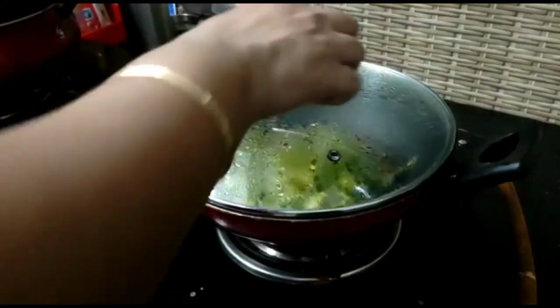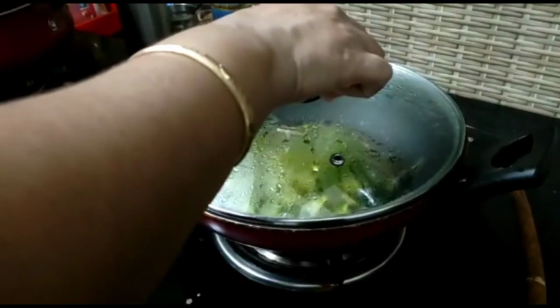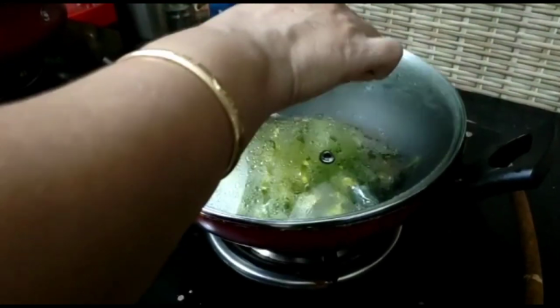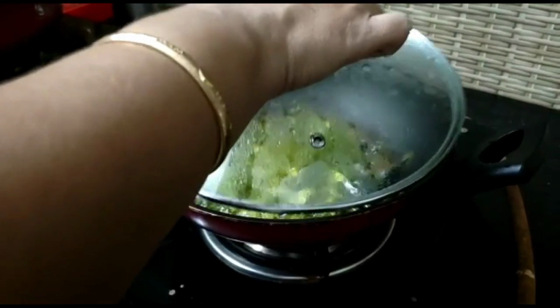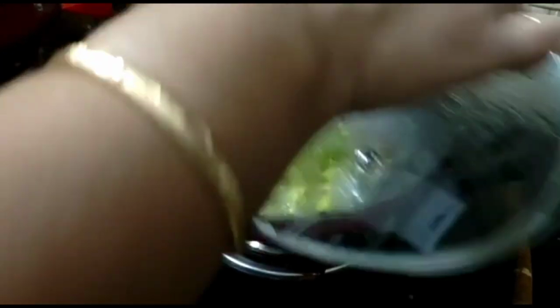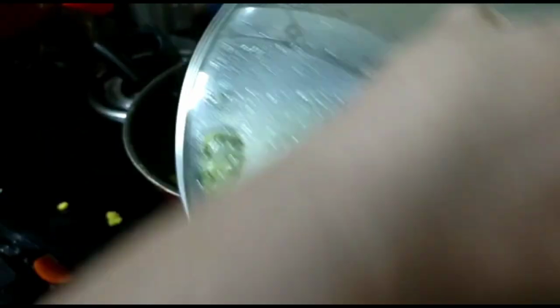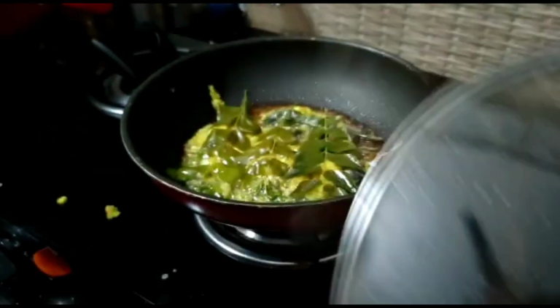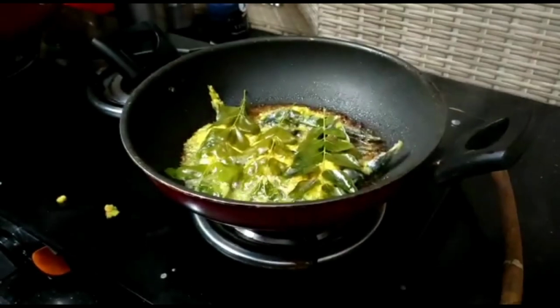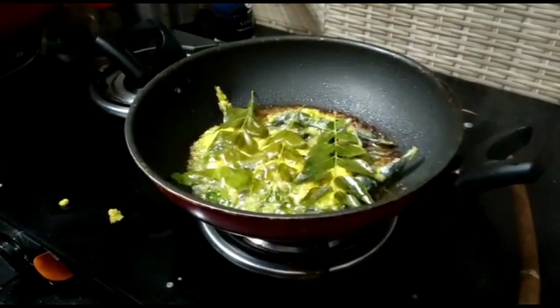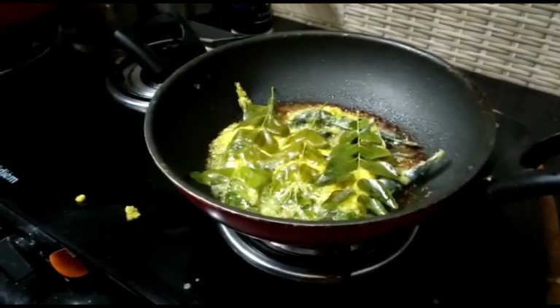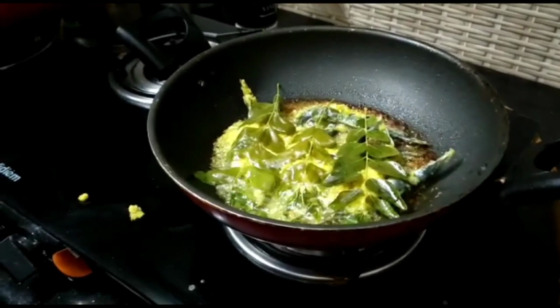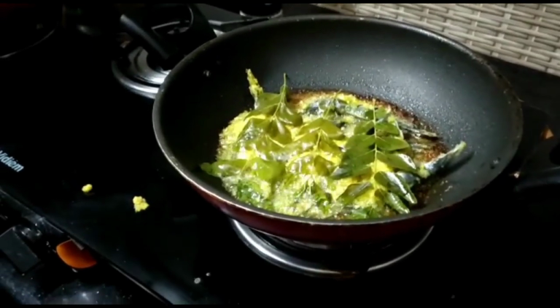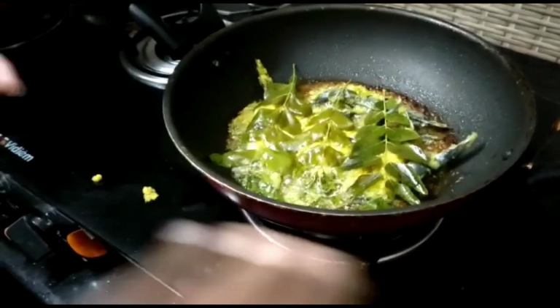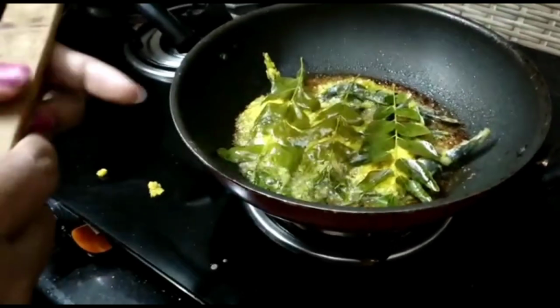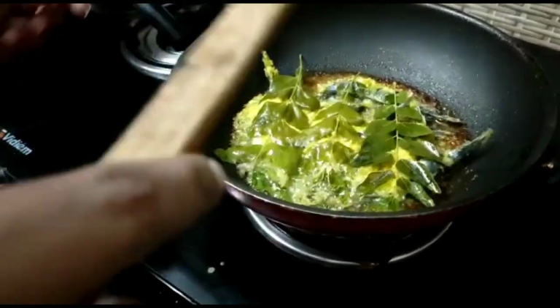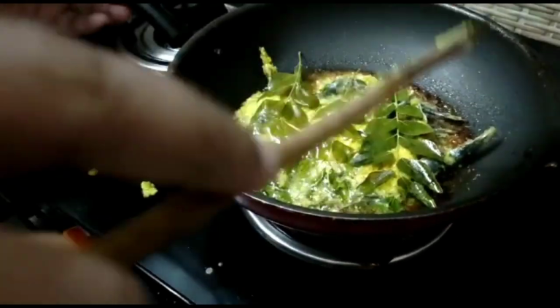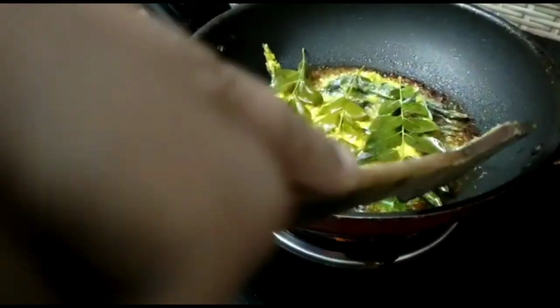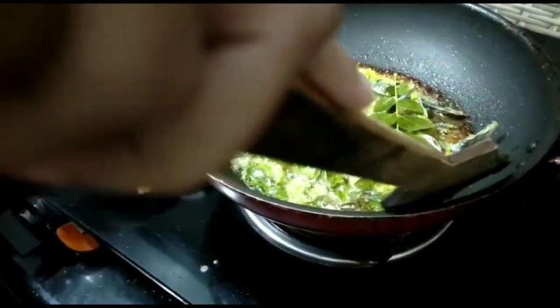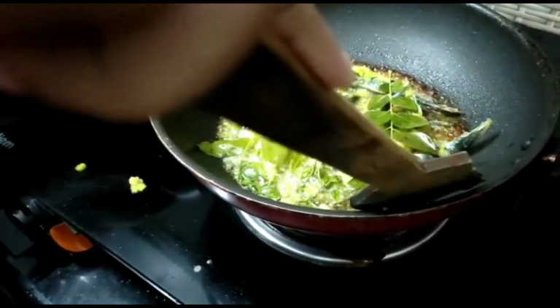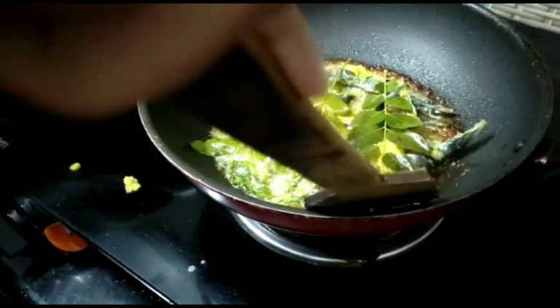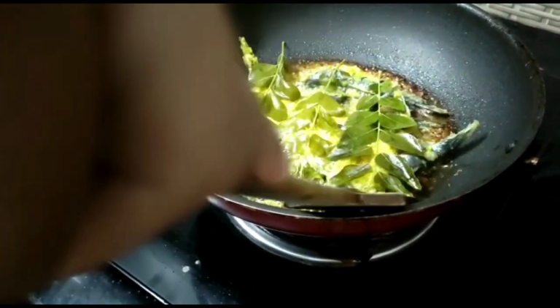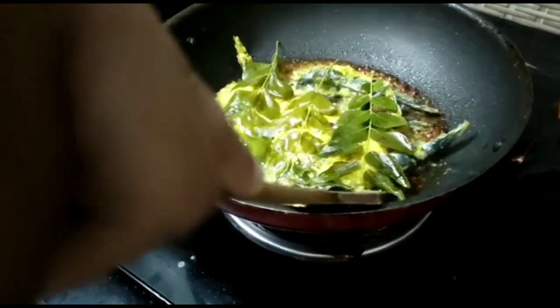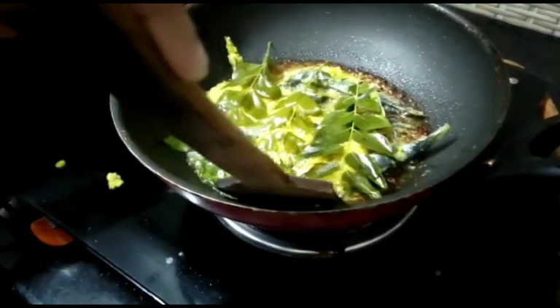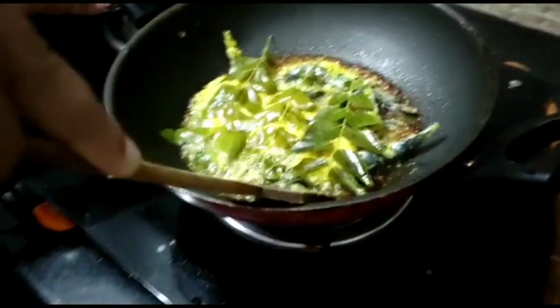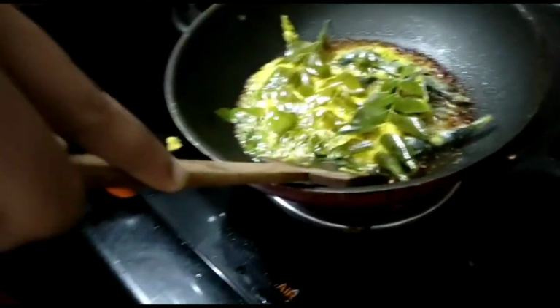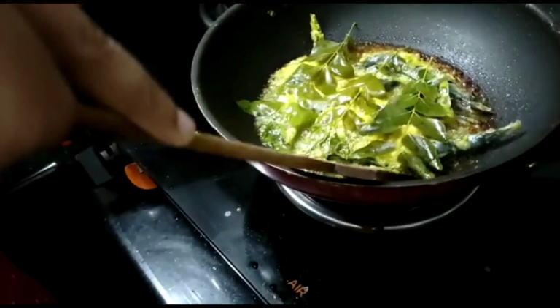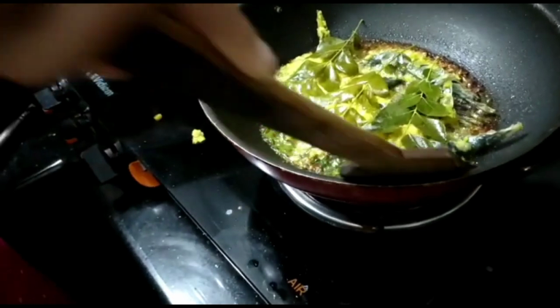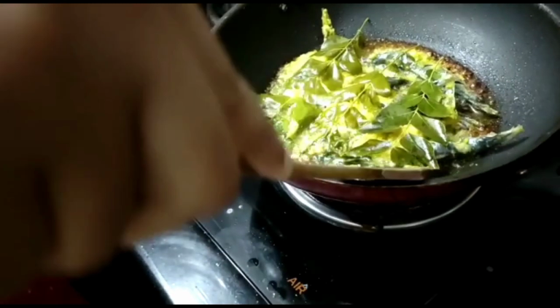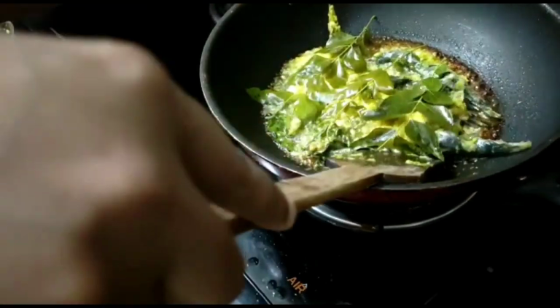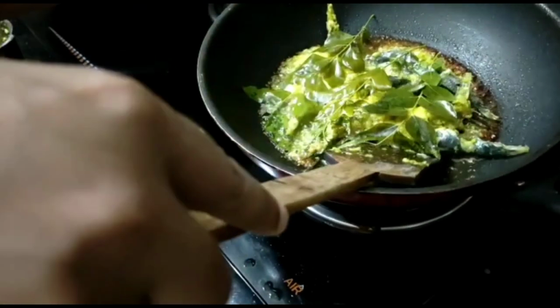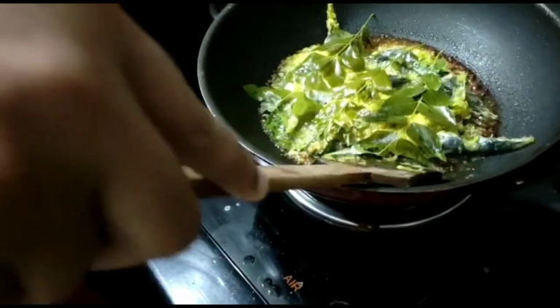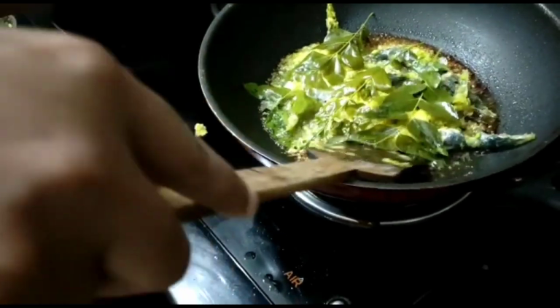I am going to make the rice. It's a little bit of rice. I am going to make it a little bit of rice.